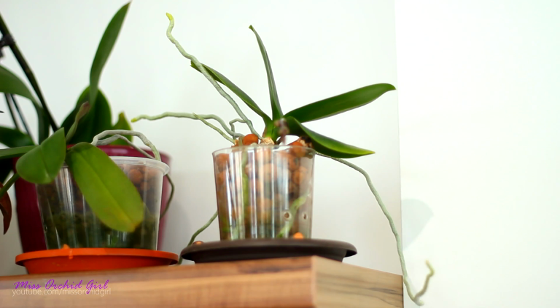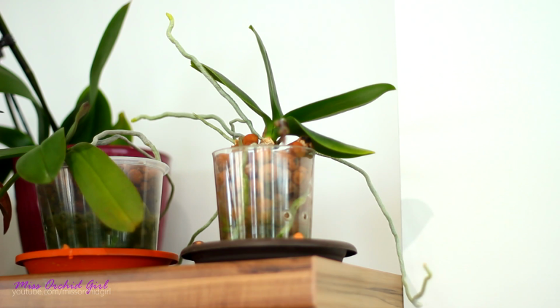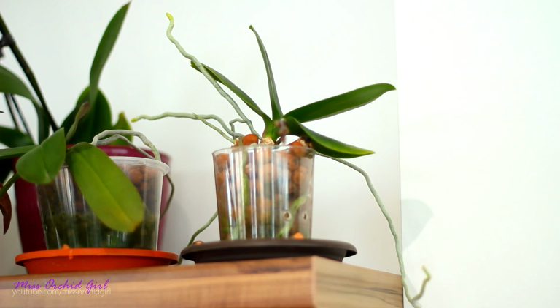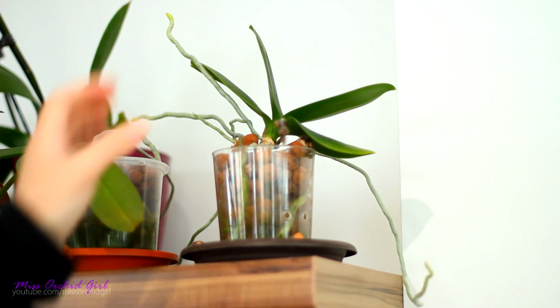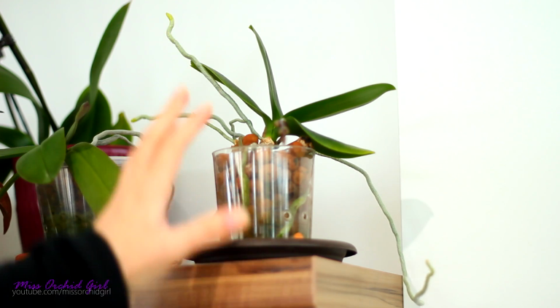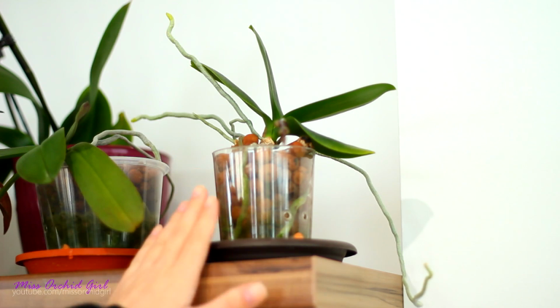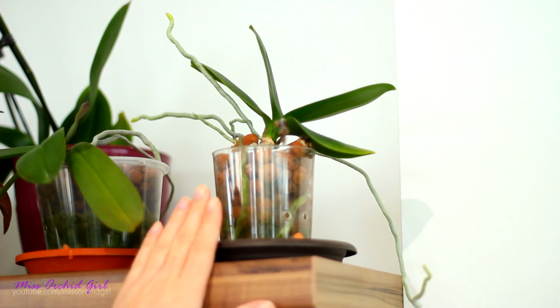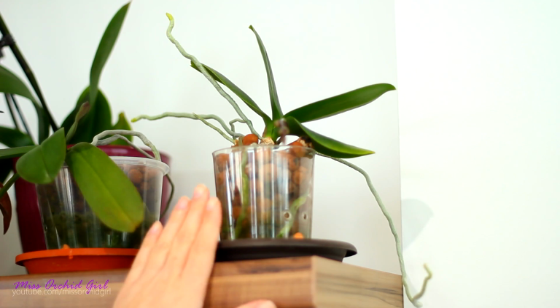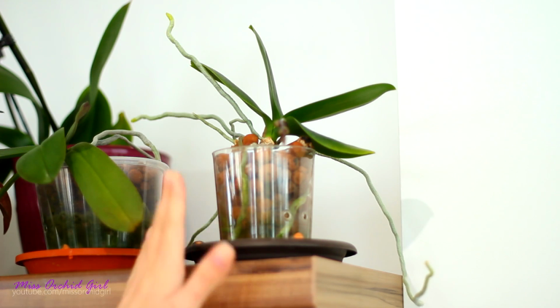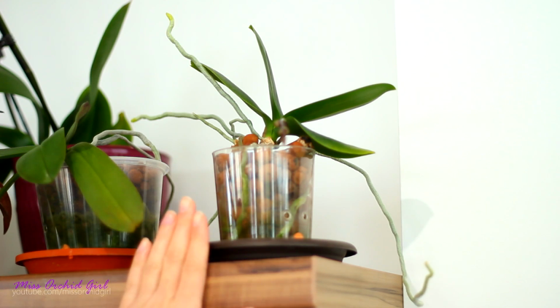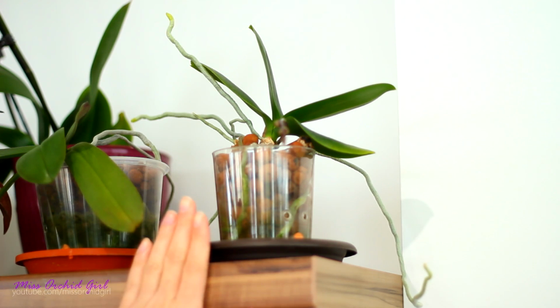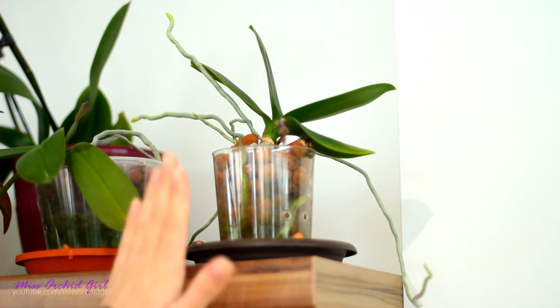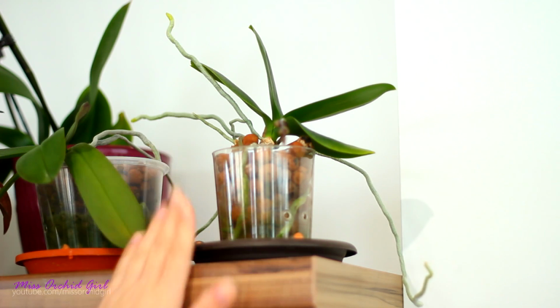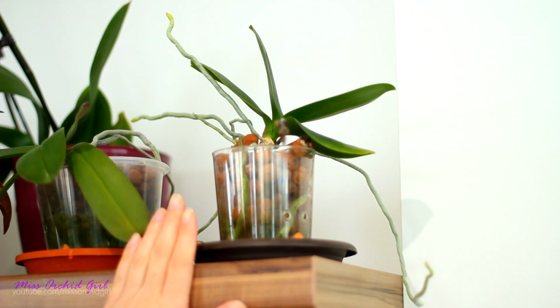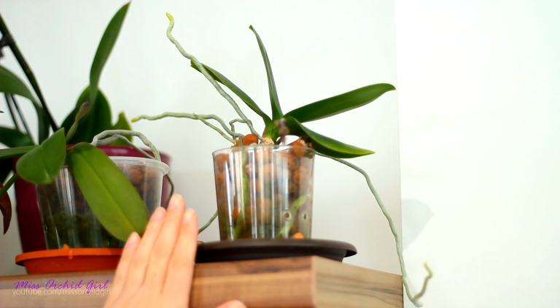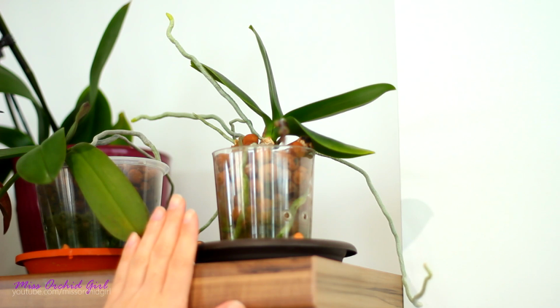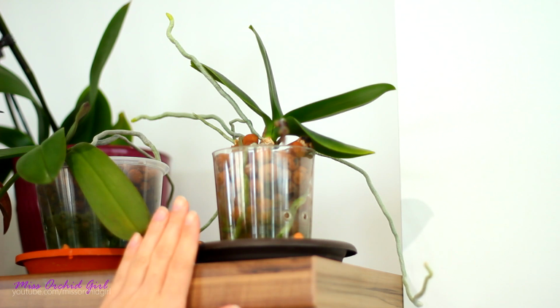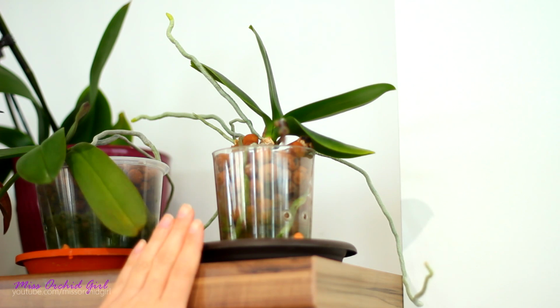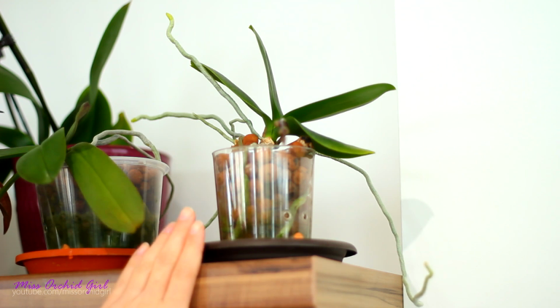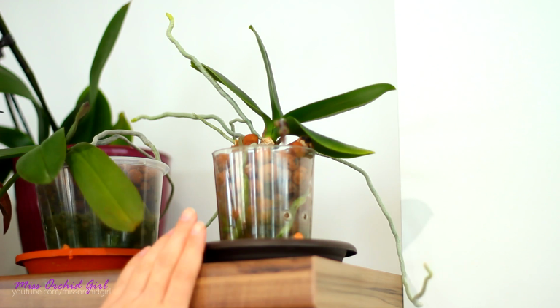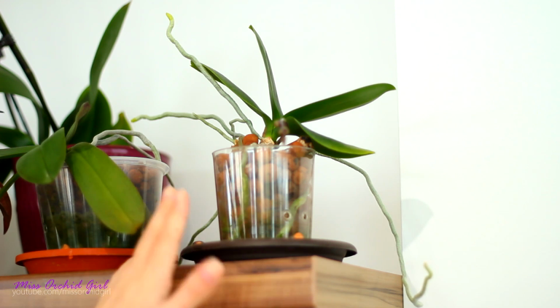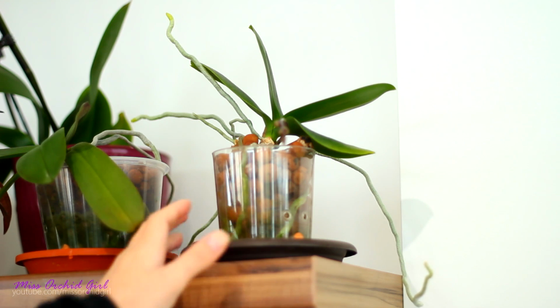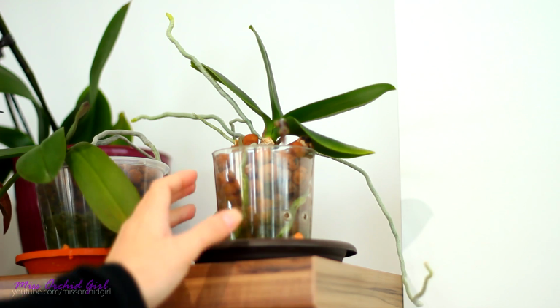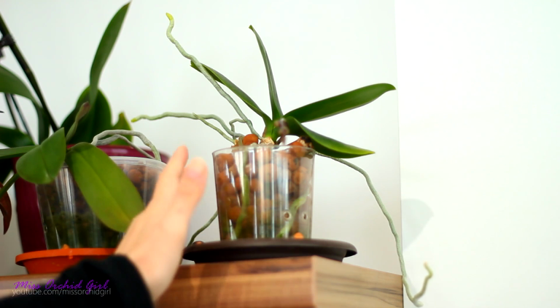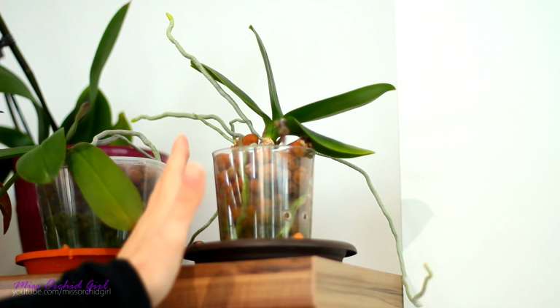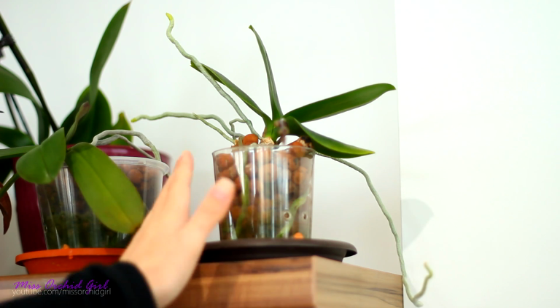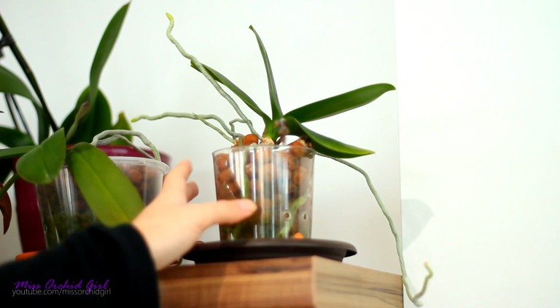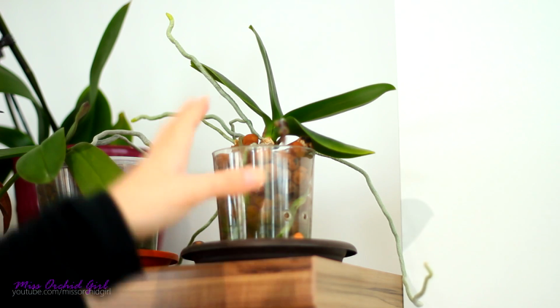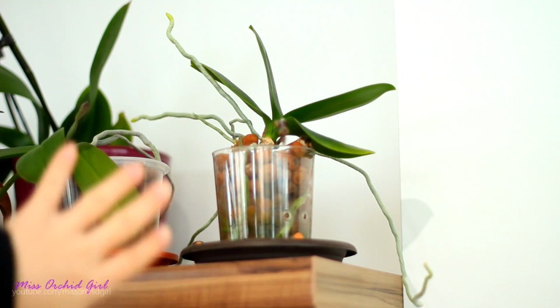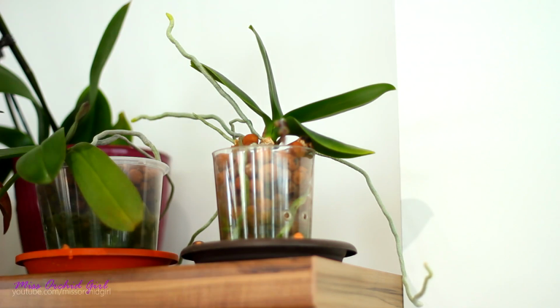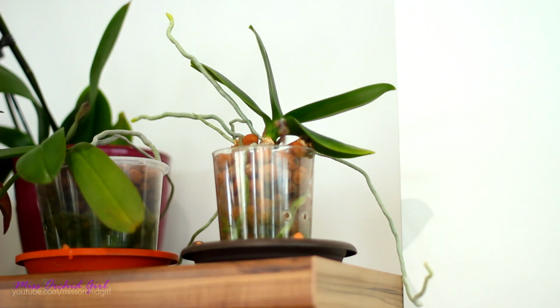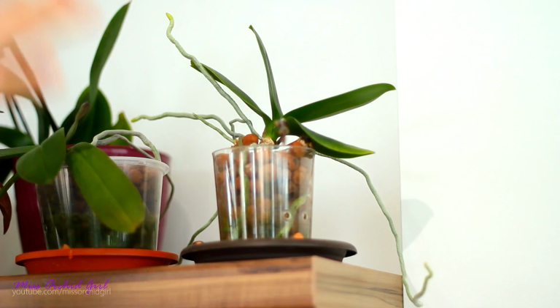In reality, all of the roots of an epiphytic orchid are aerial in the sense that in nature they don't grow in soils or in pots, obviously. They grow in the air.